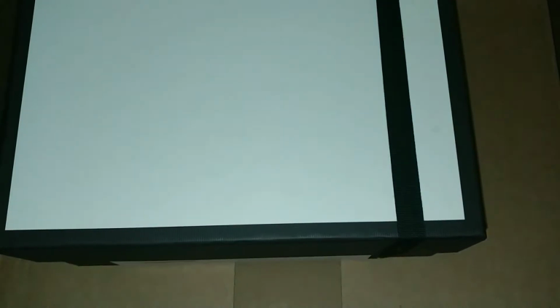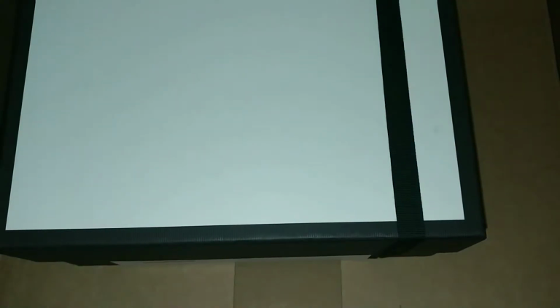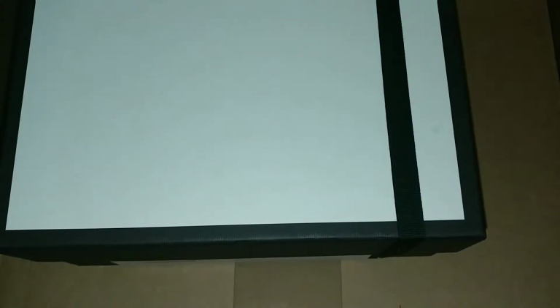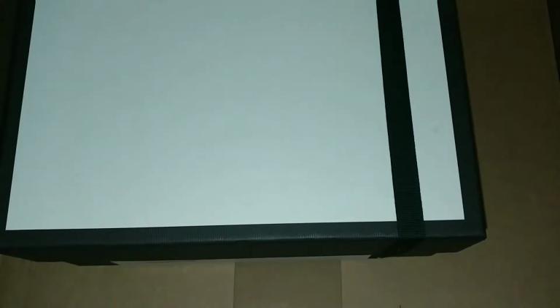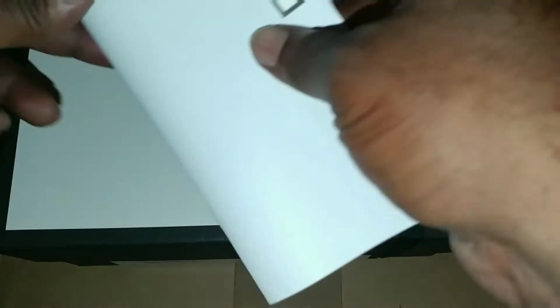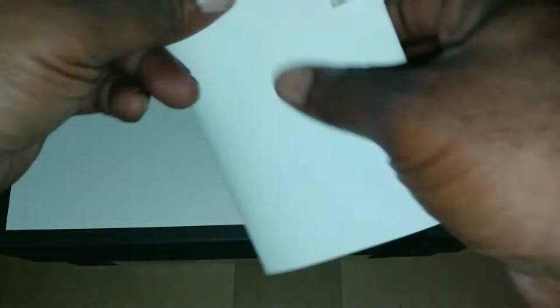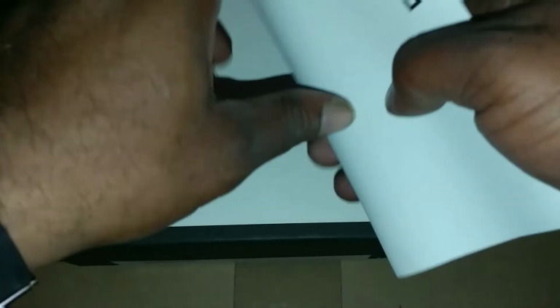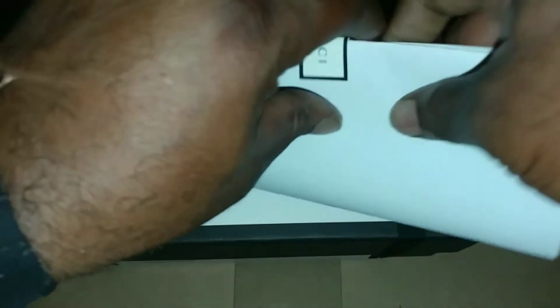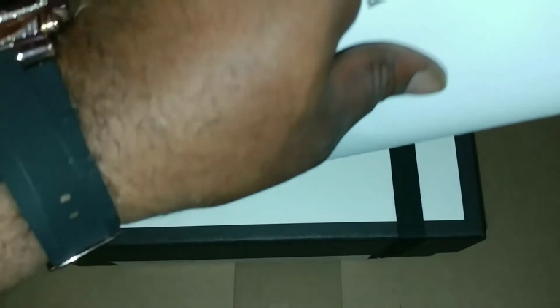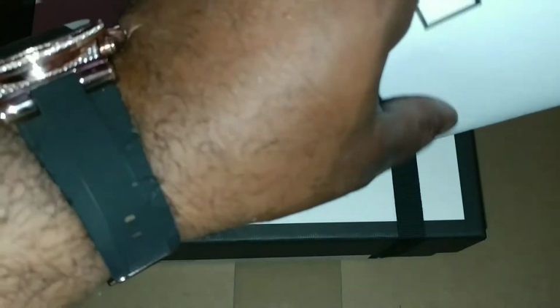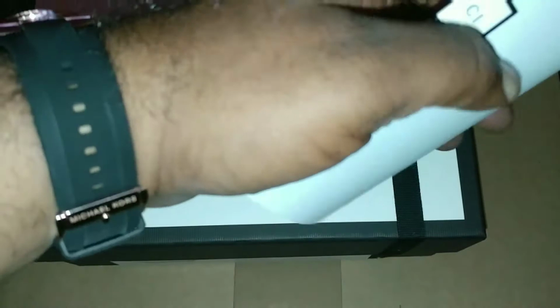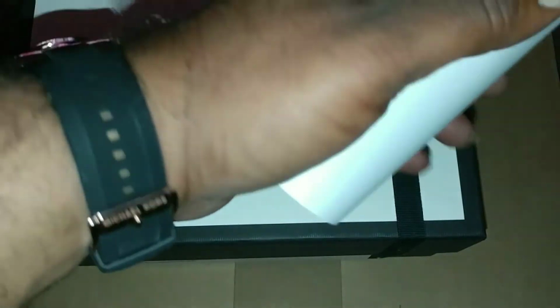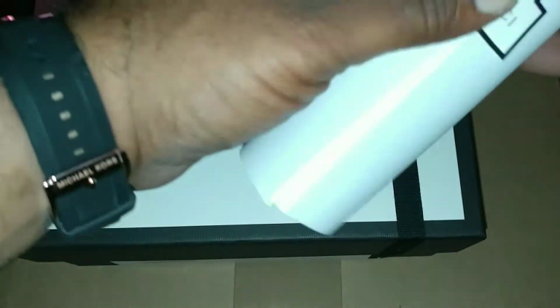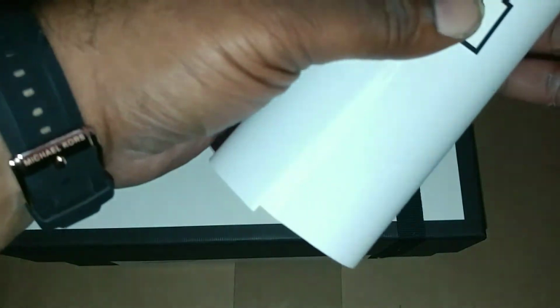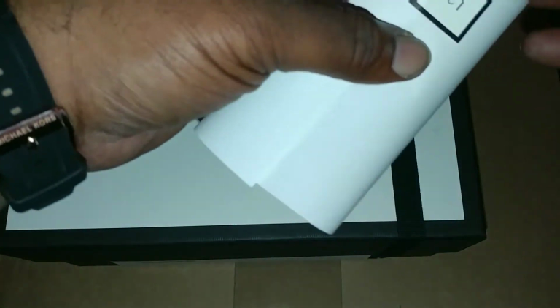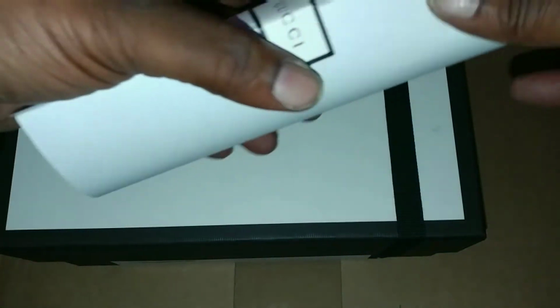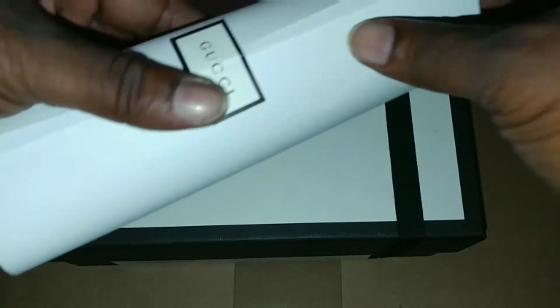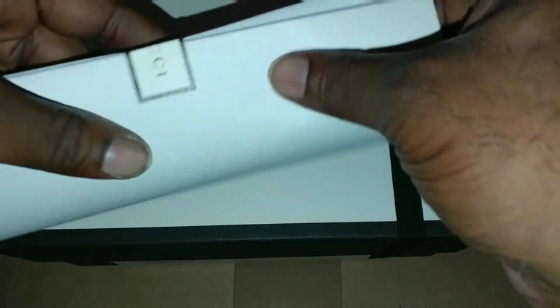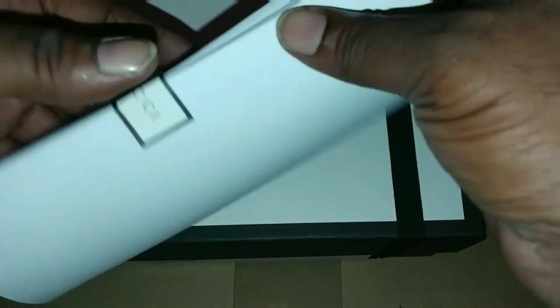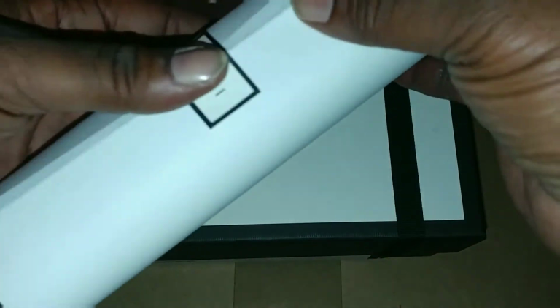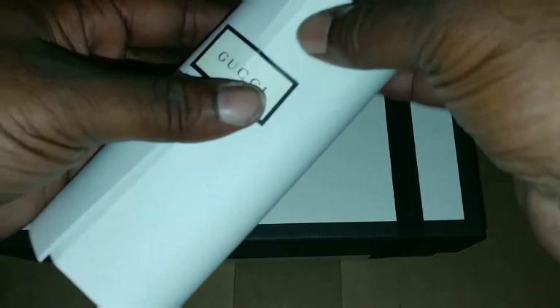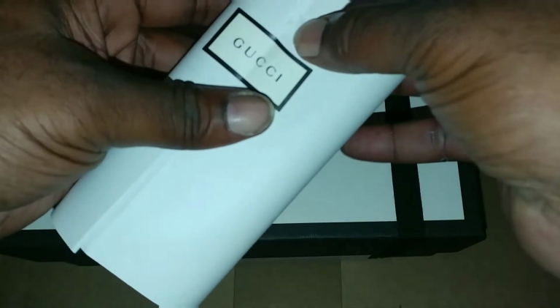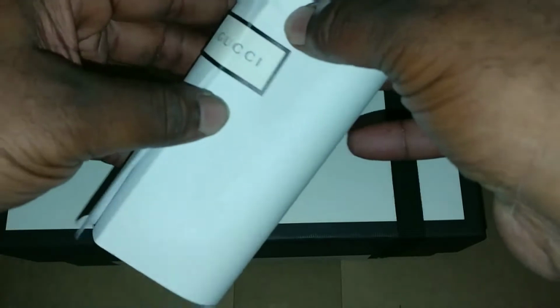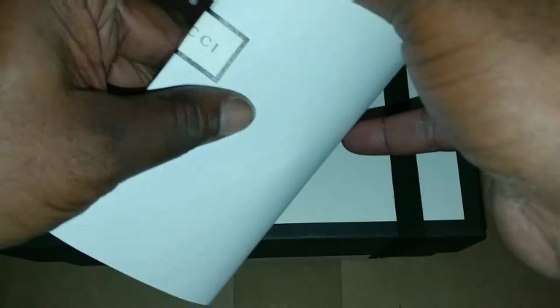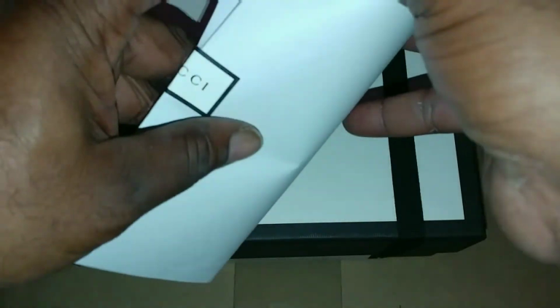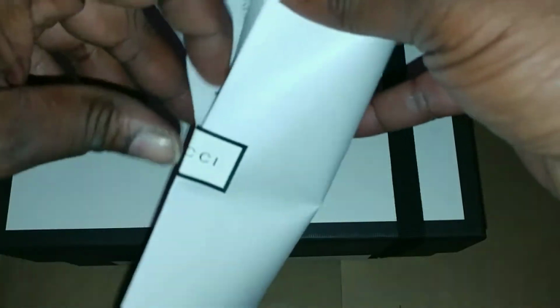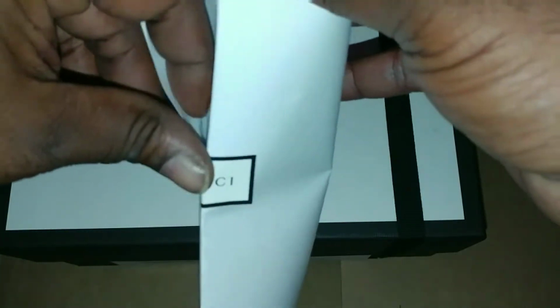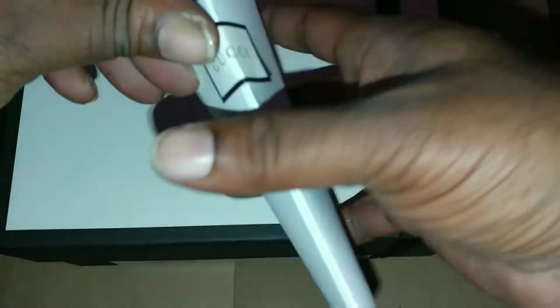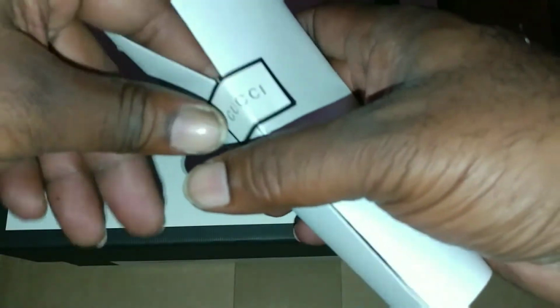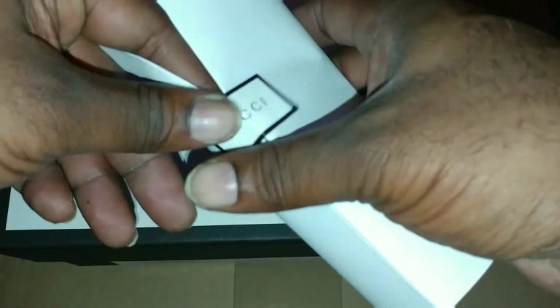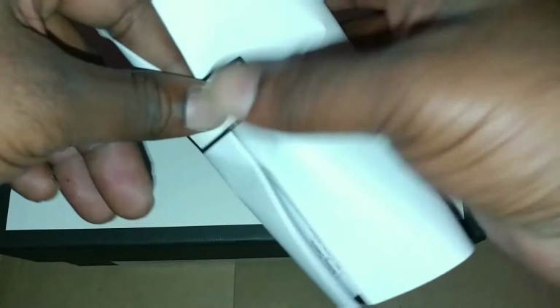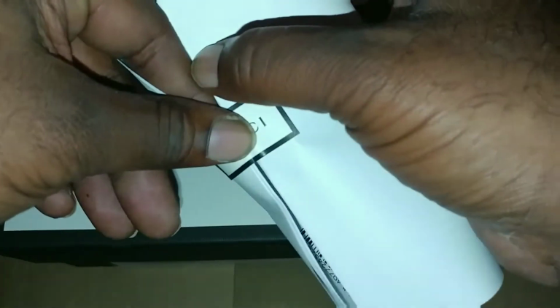But yeah, before I get into anything else, I gots to get into this official shit, to show y'all I am not playing no kind of games. So let me show you this receipt, if I could get this motherfucker open.